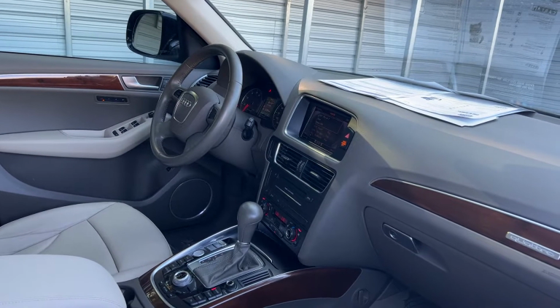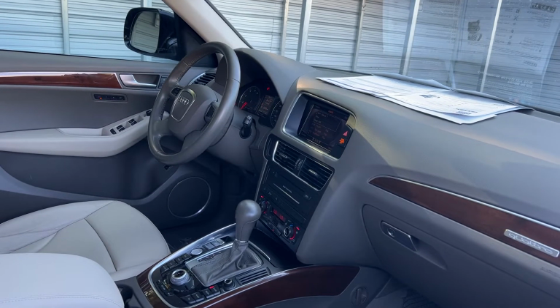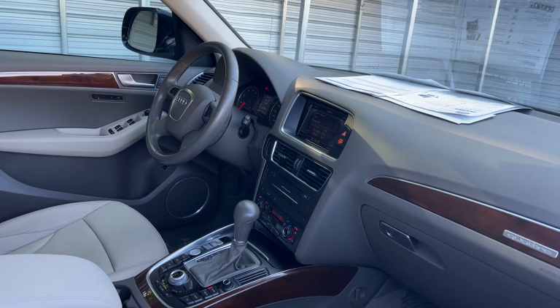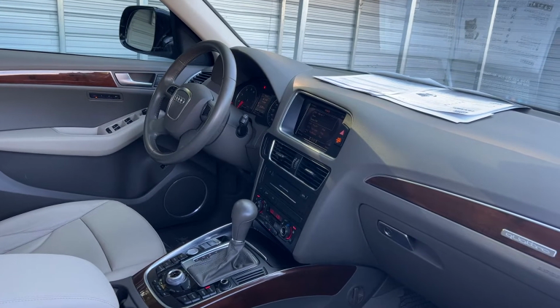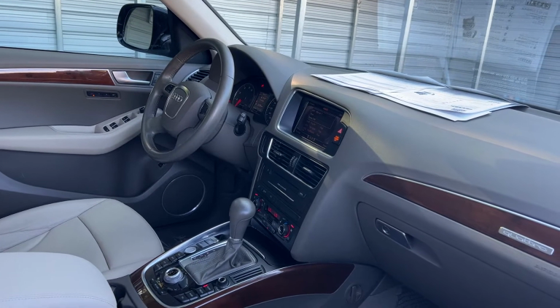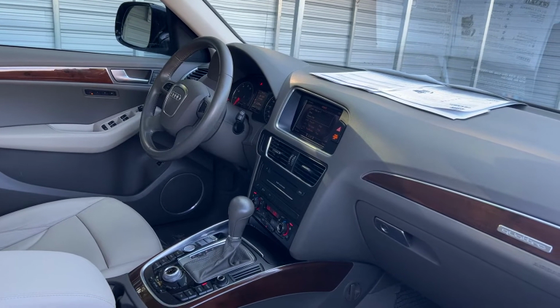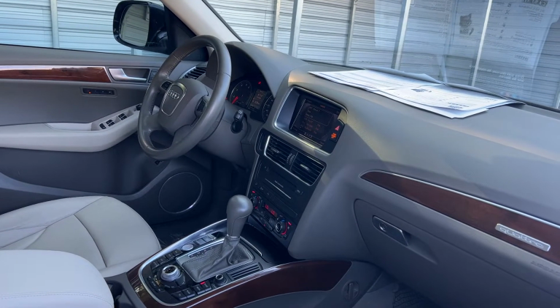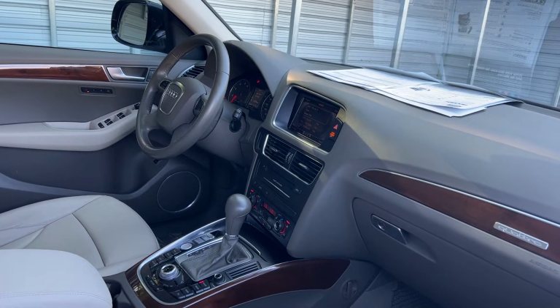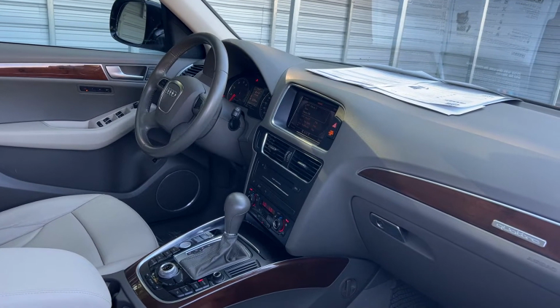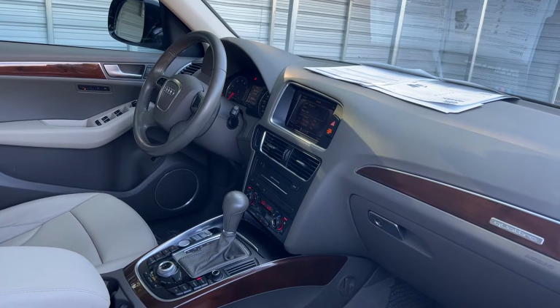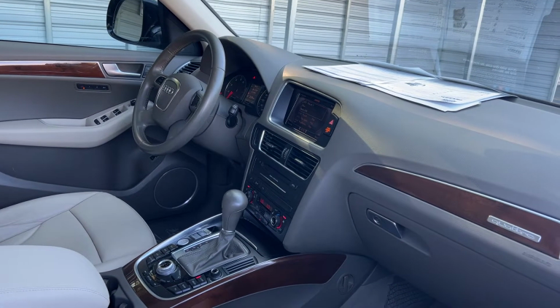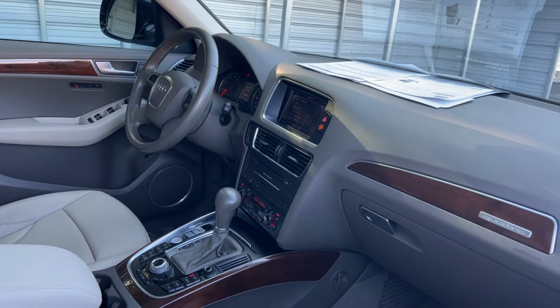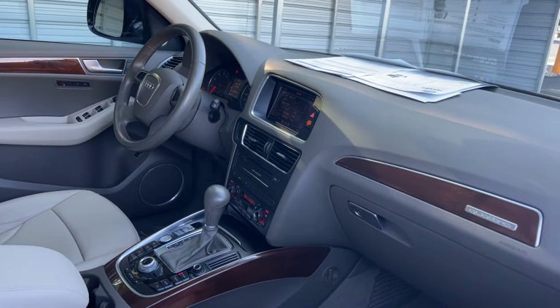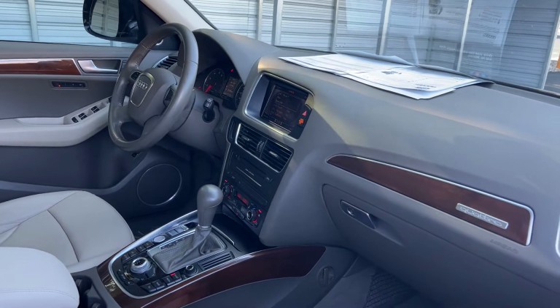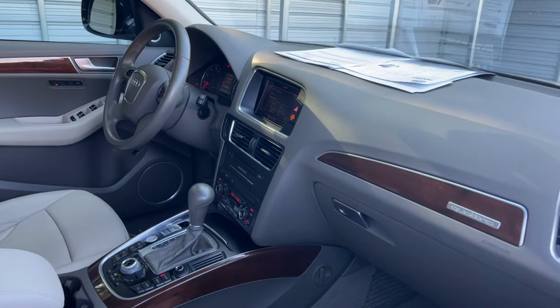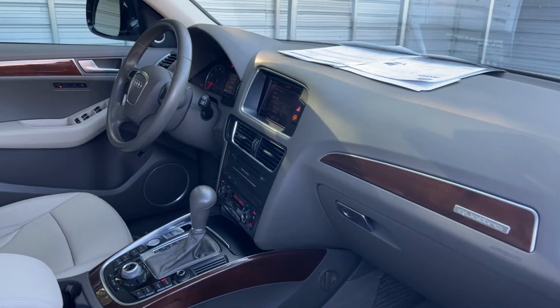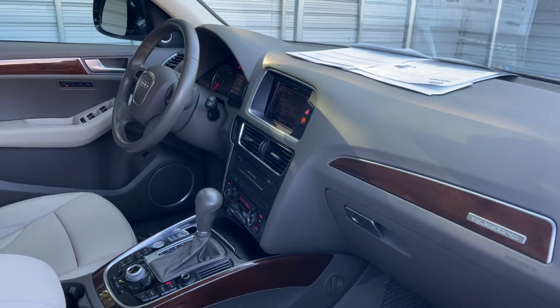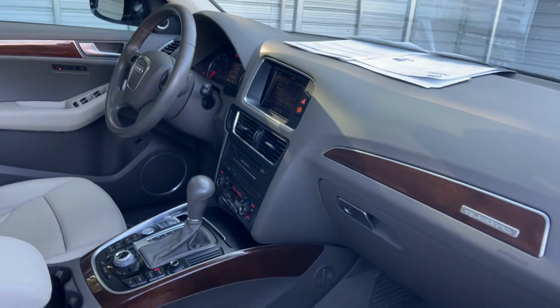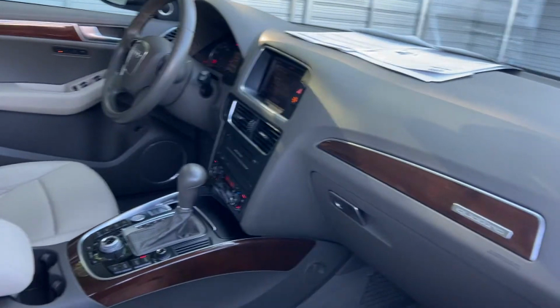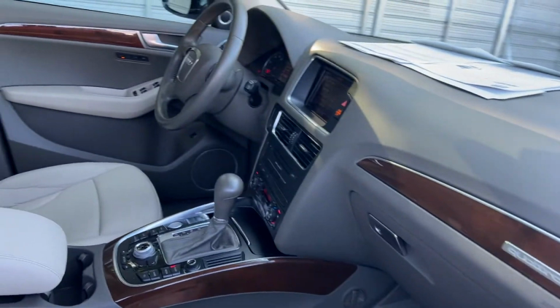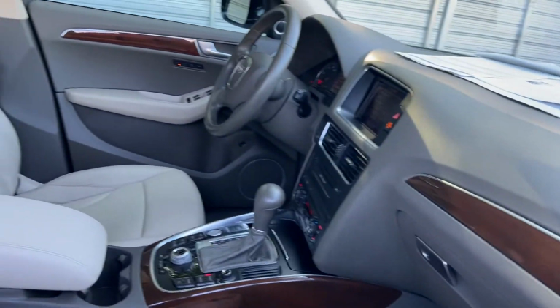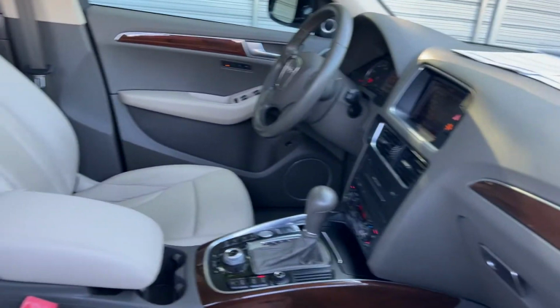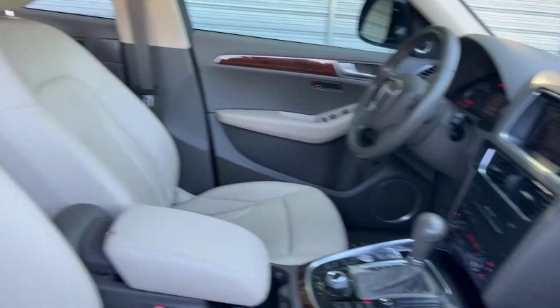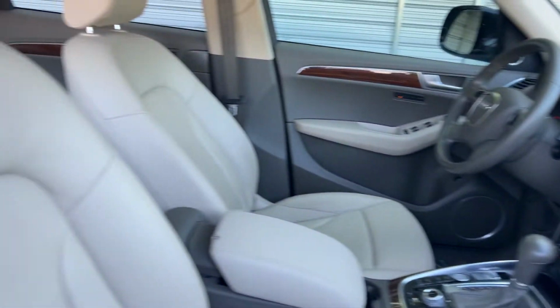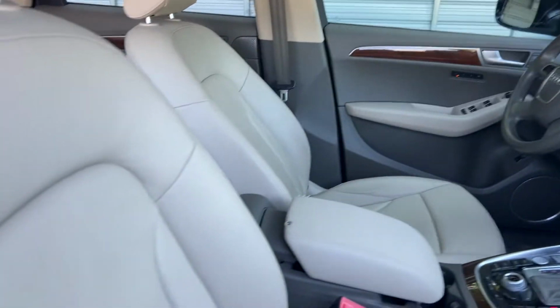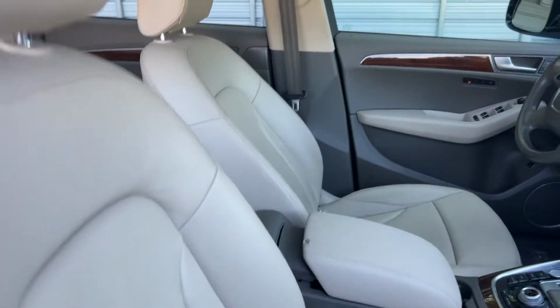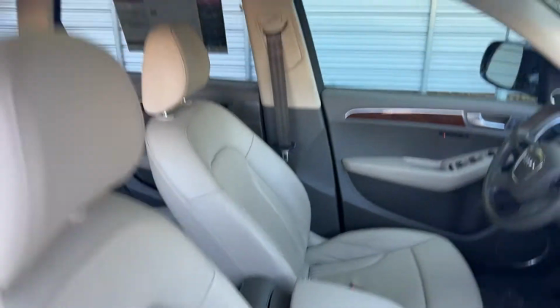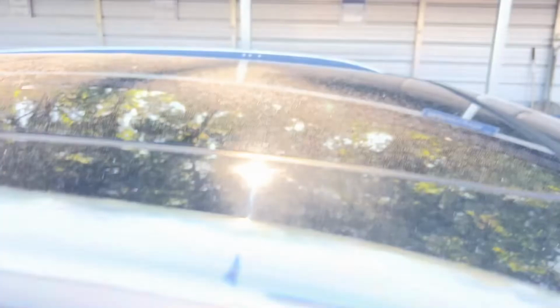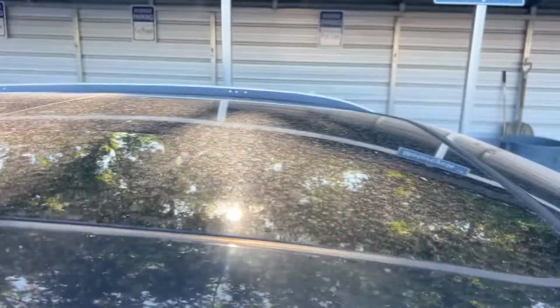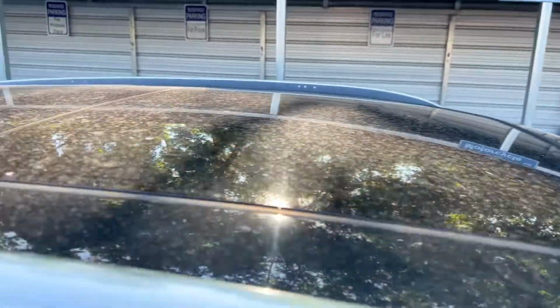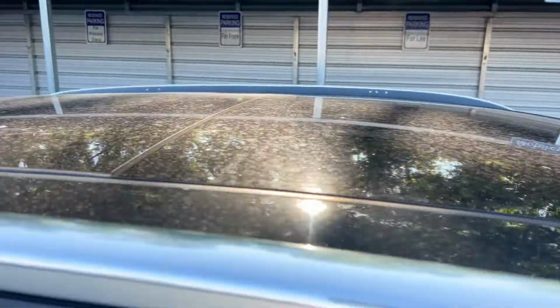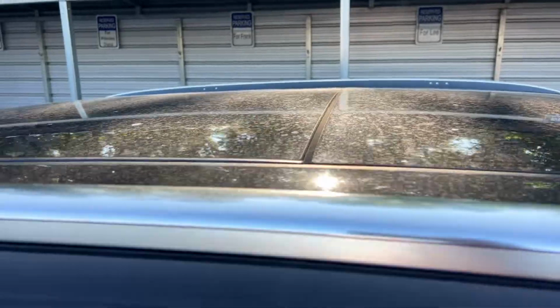Leather-wrapped steering wheel, satellite radio, CD player, heated seats, electronic climate control, traction control, power moonroof.